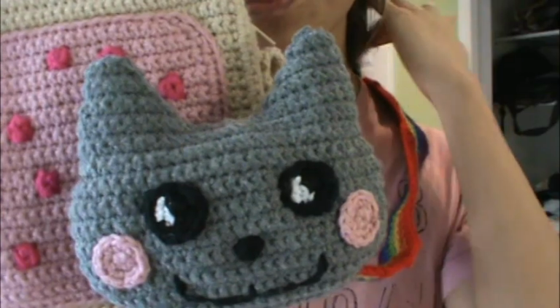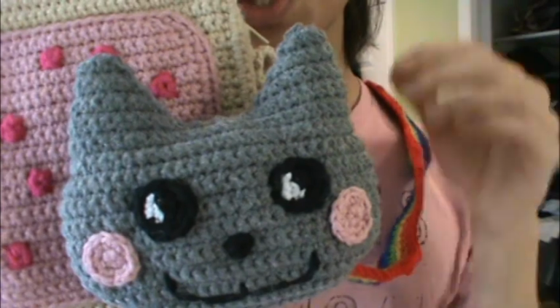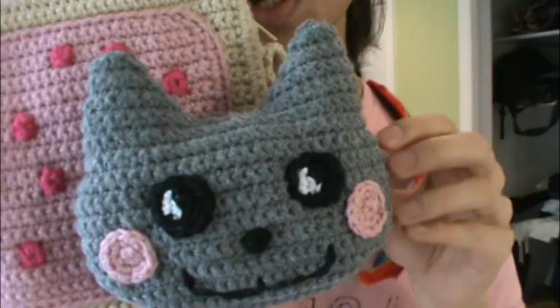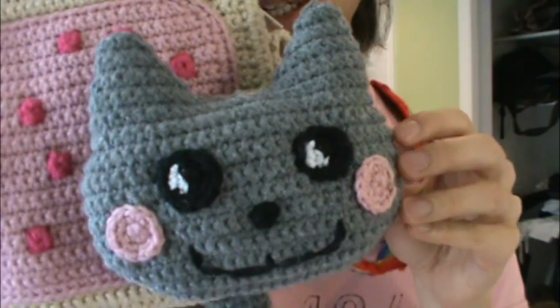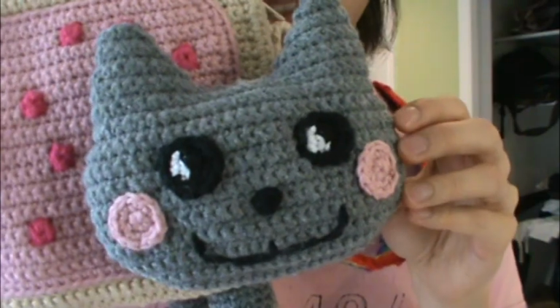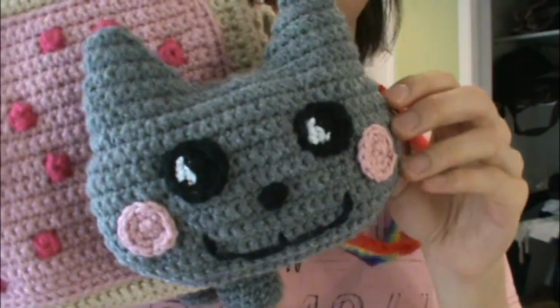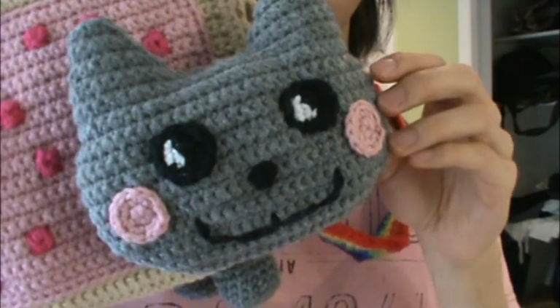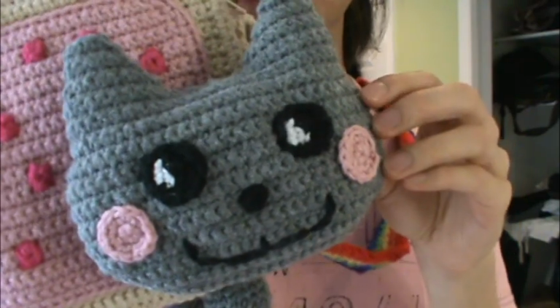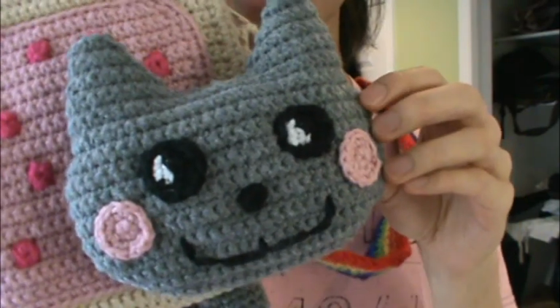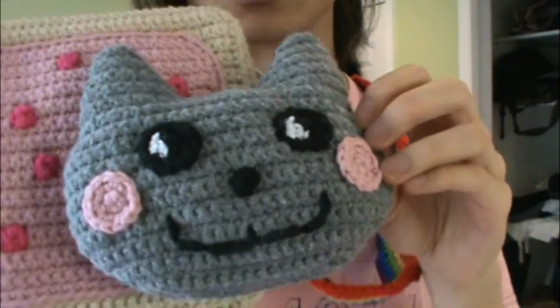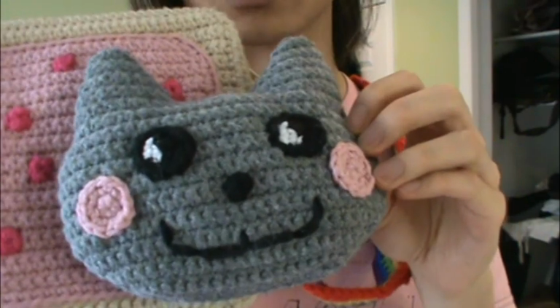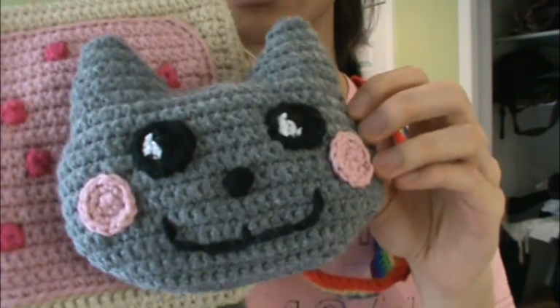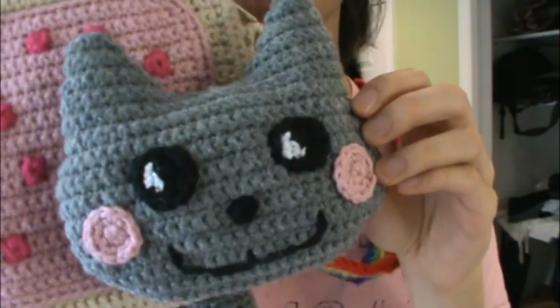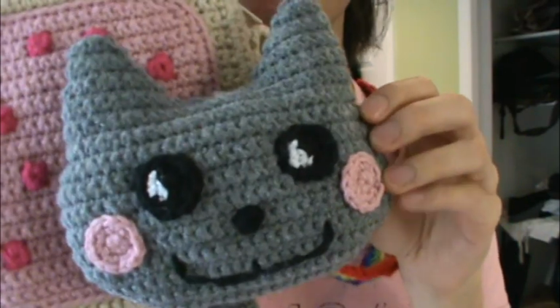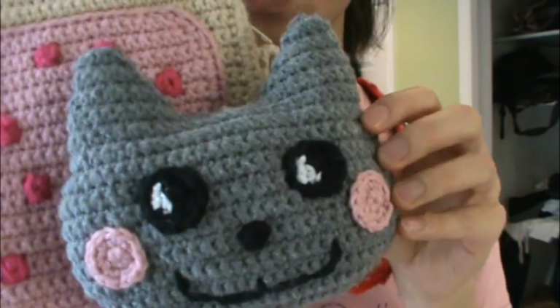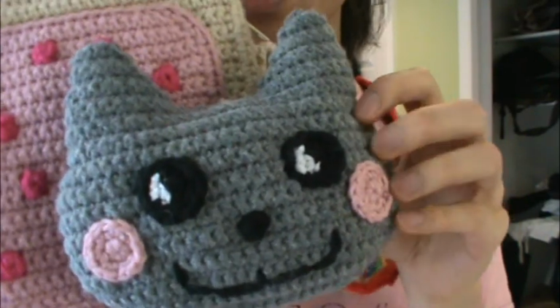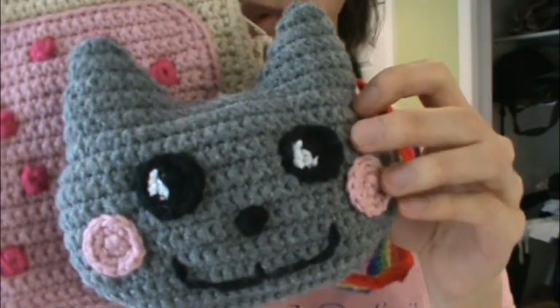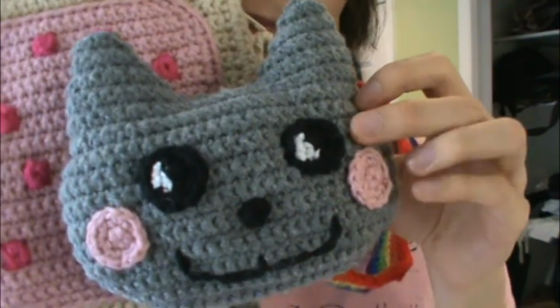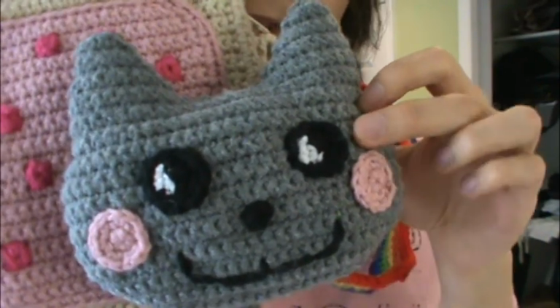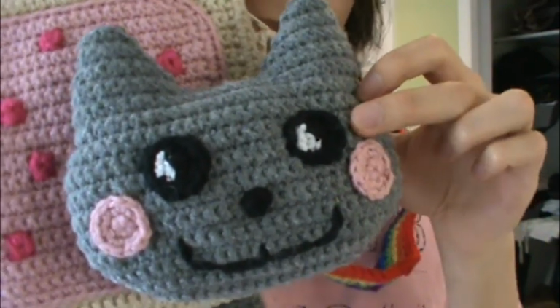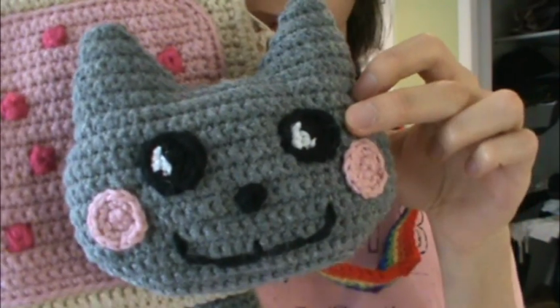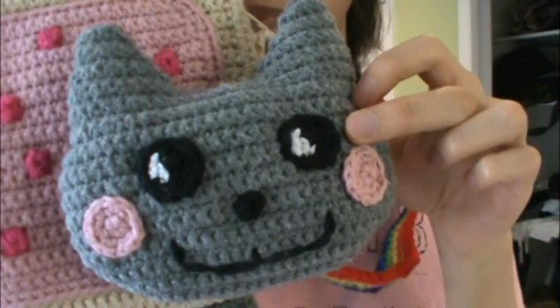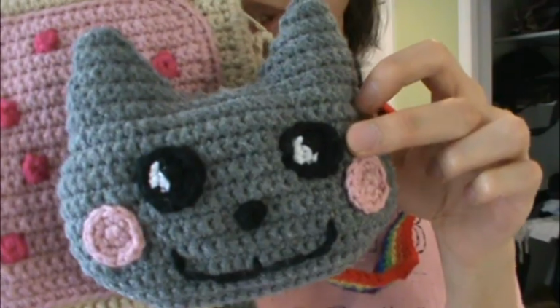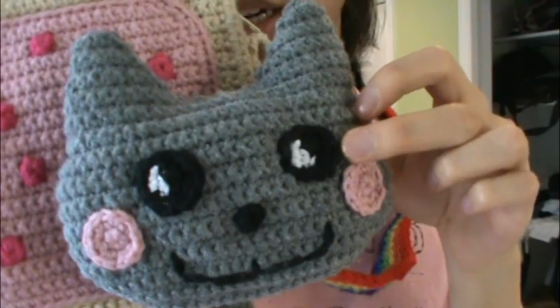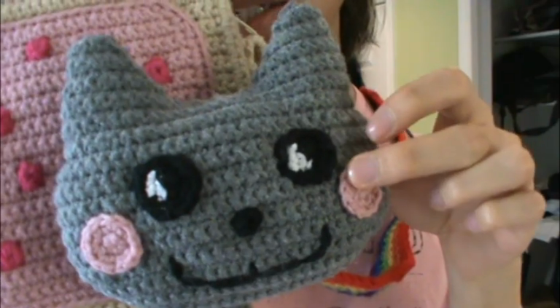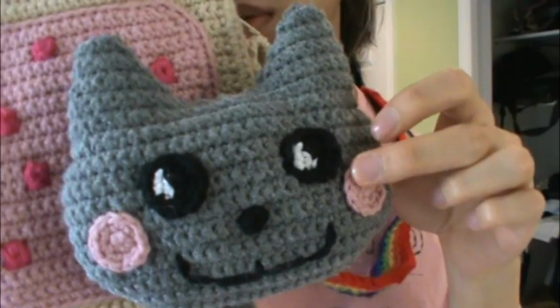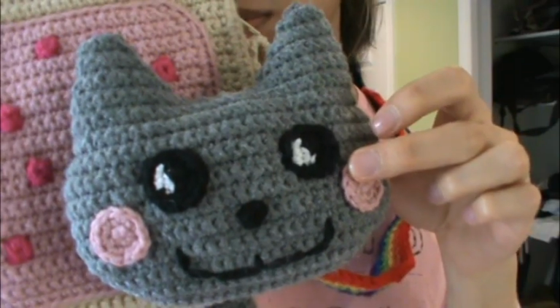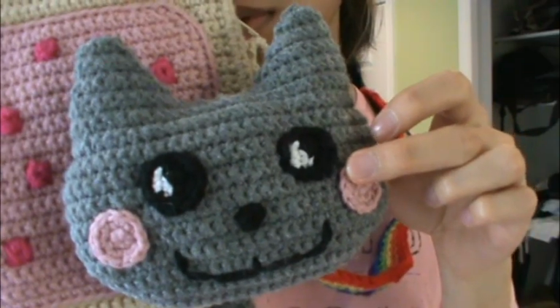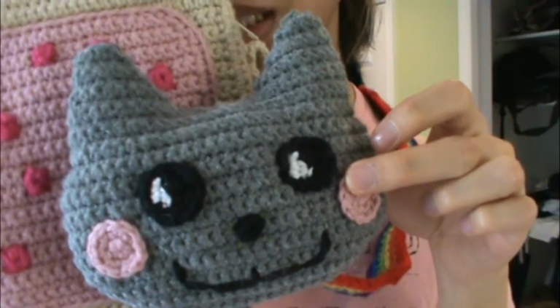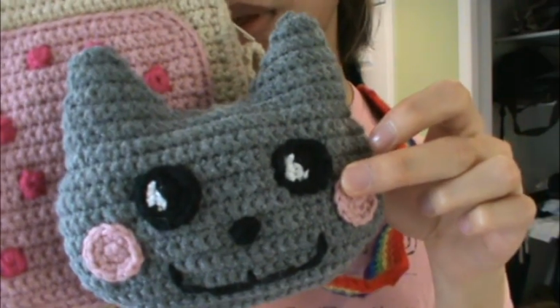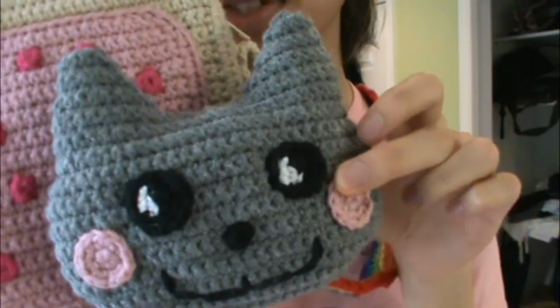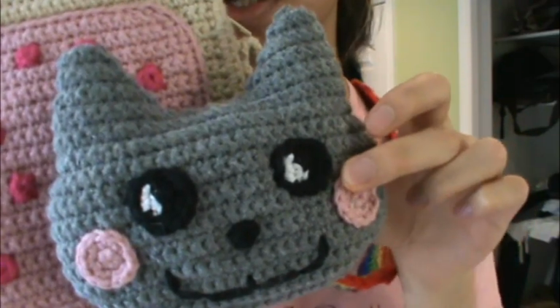It took me a while to get the head the way I wanted it. I'm pretty happy with the result, though I think I should have brought the eyes down by about half a centimeter.